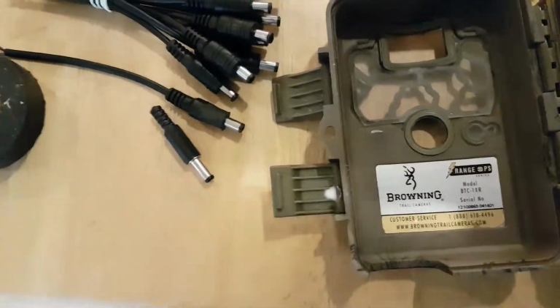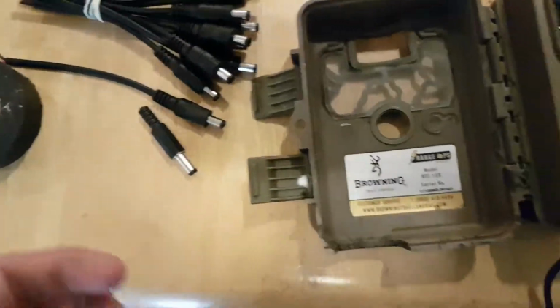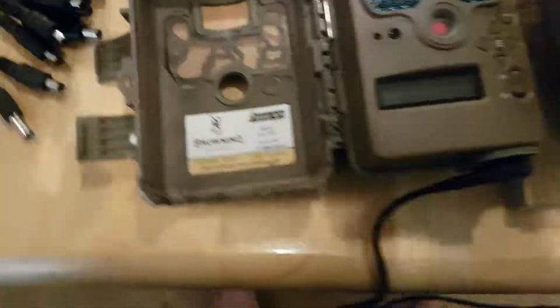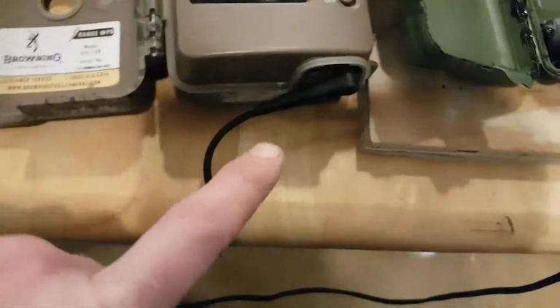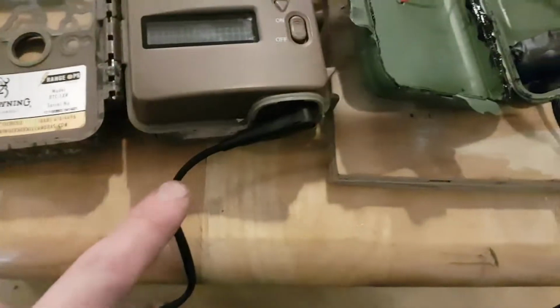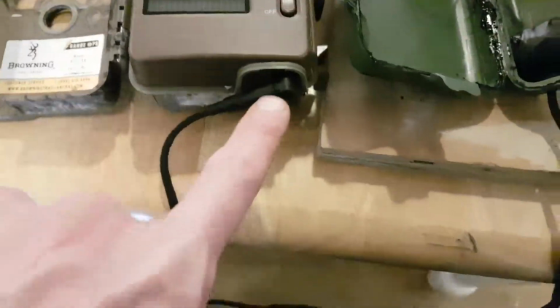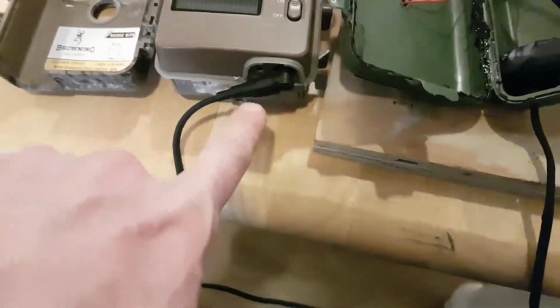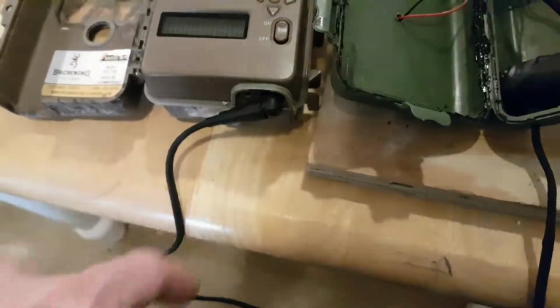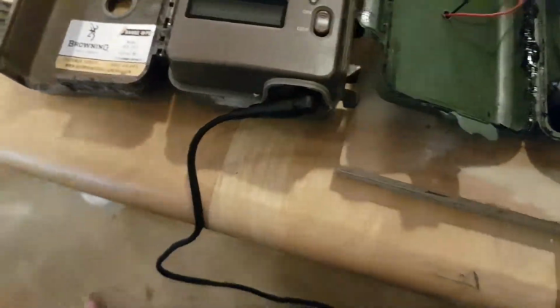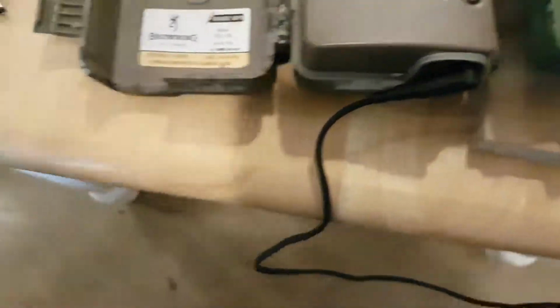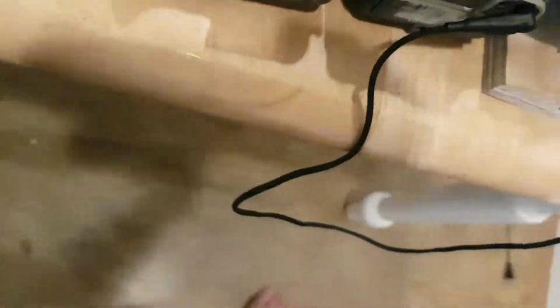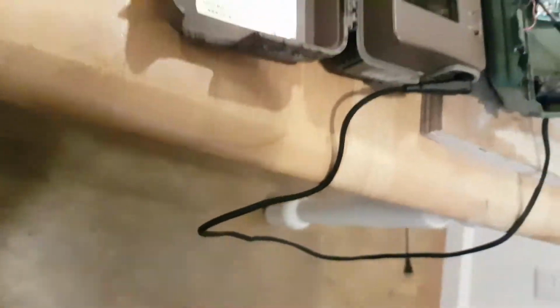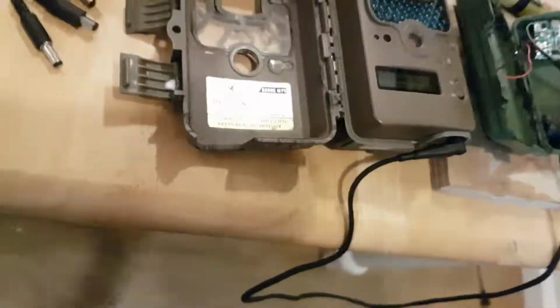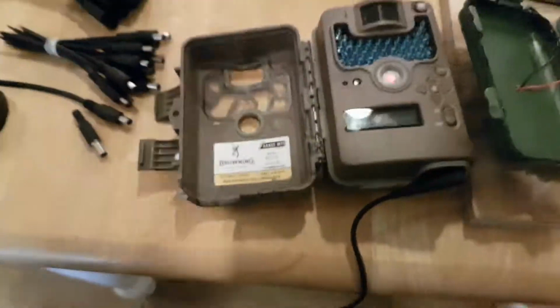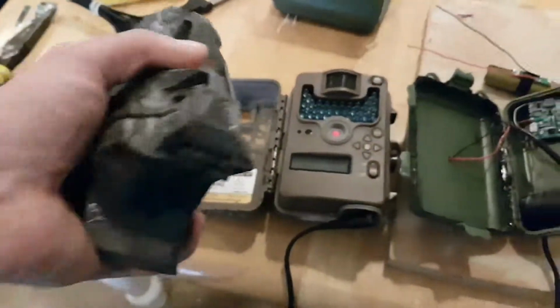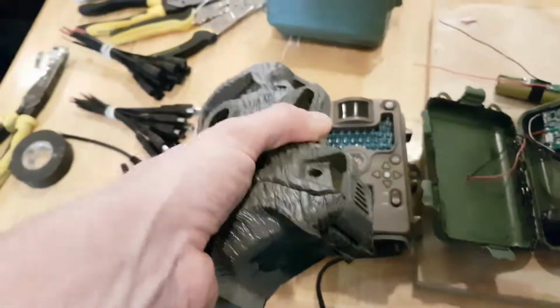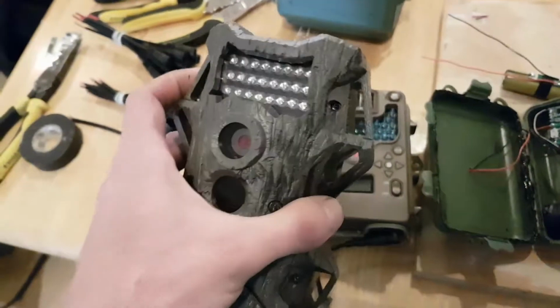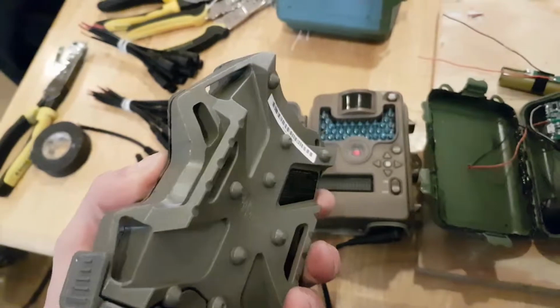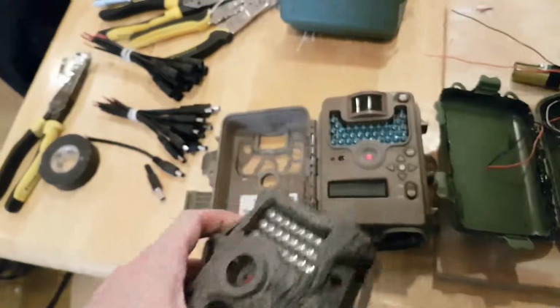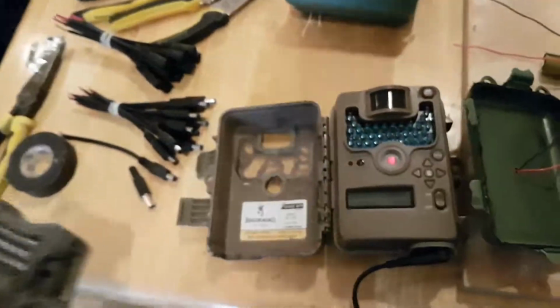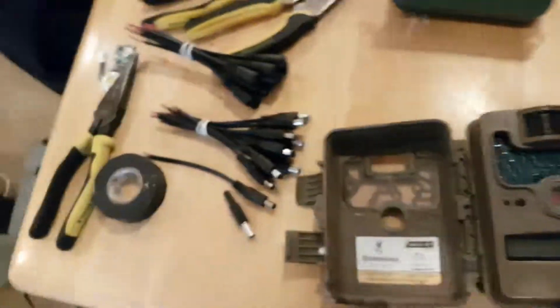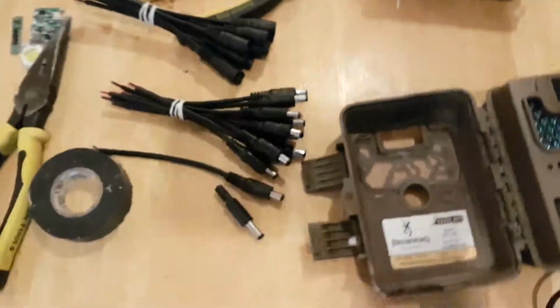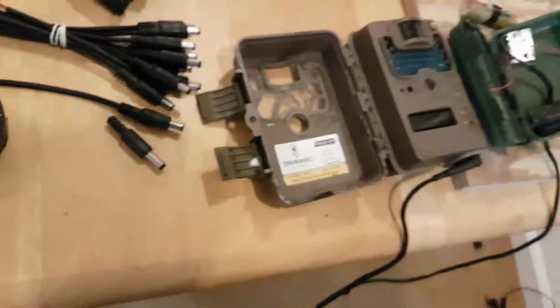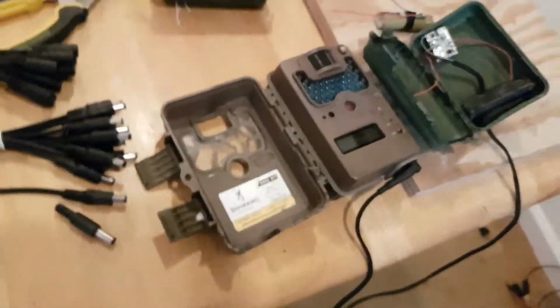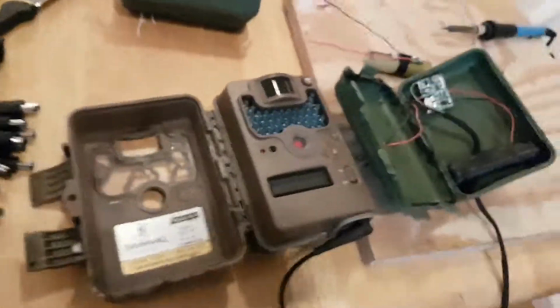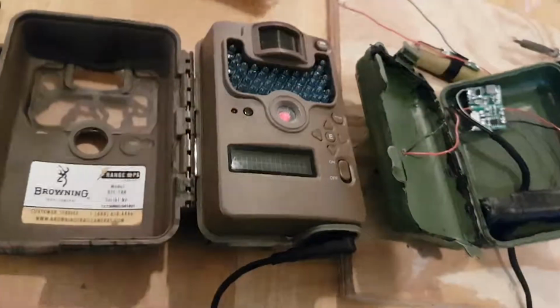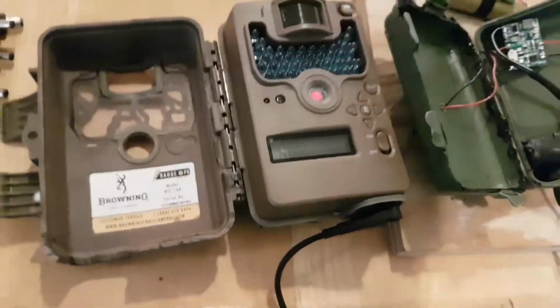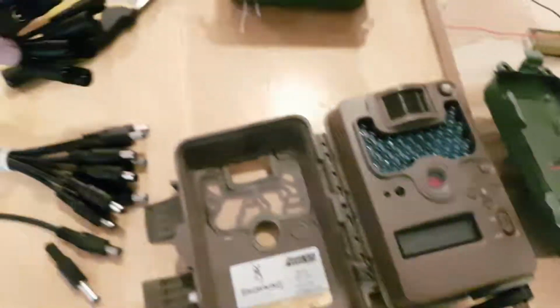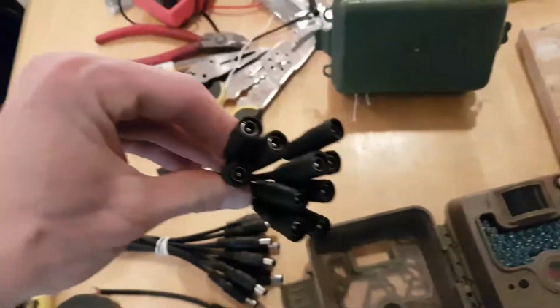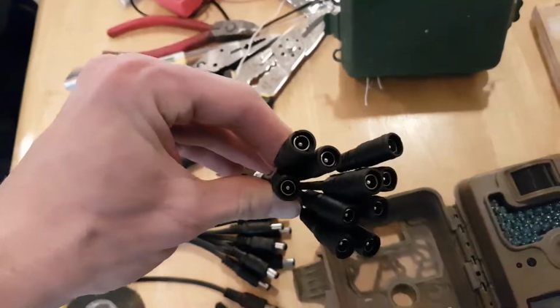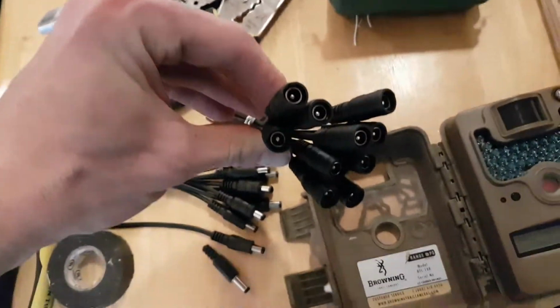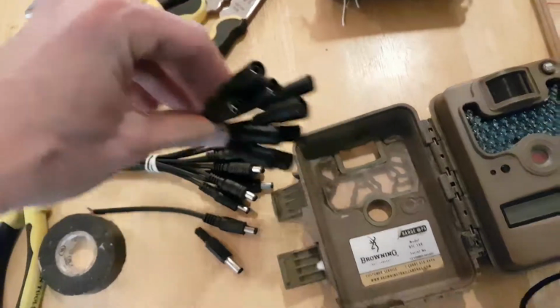This camera has a built-in DC plug; some of my other ones don't, so I'll be opening them up and soldering in a plug.